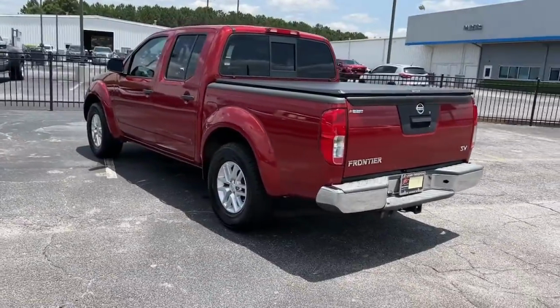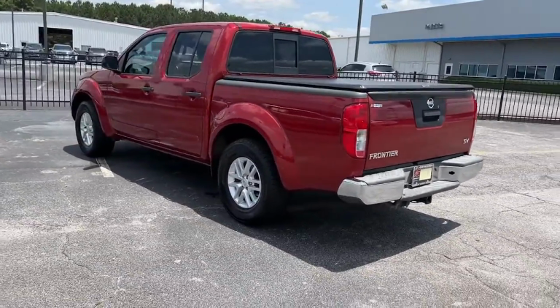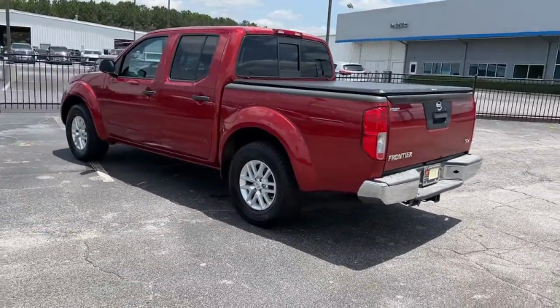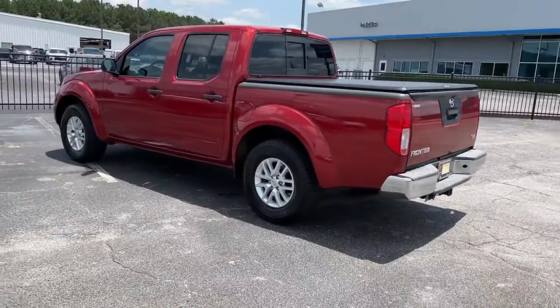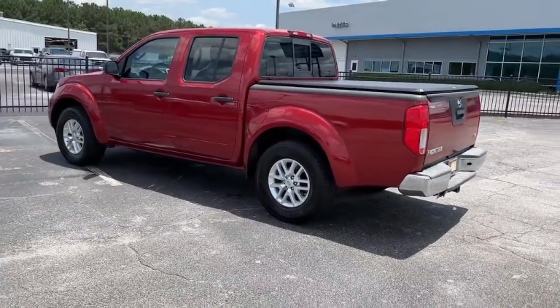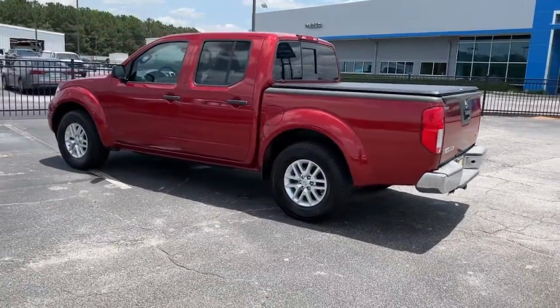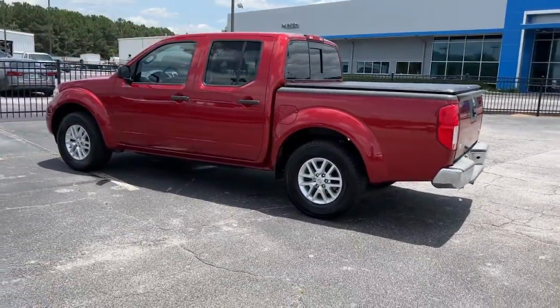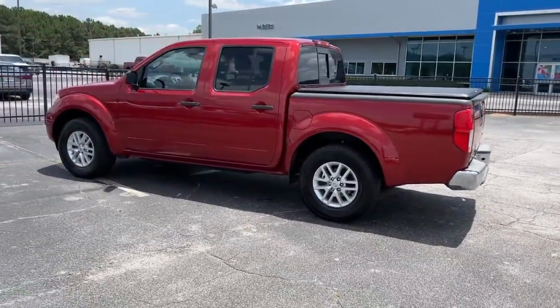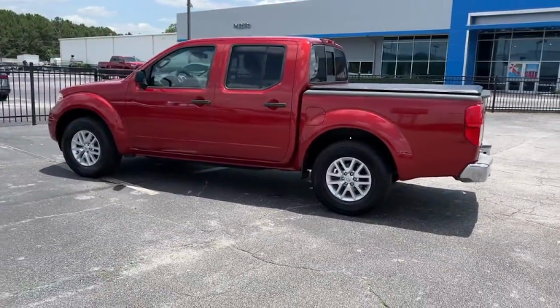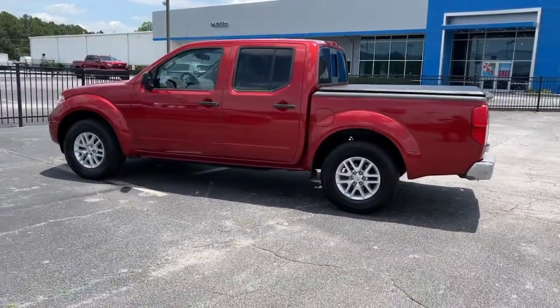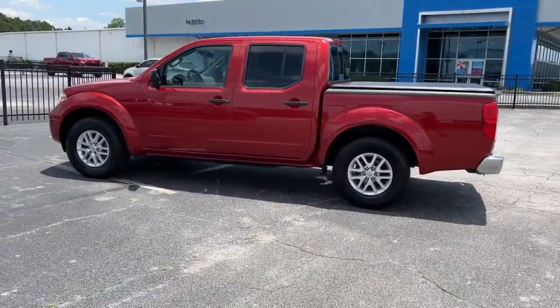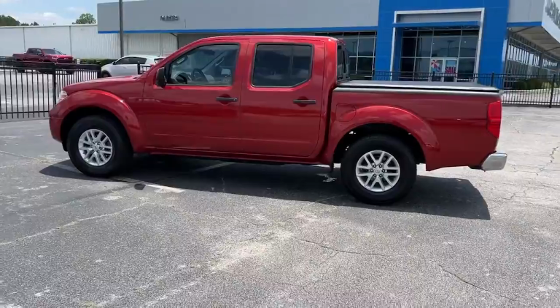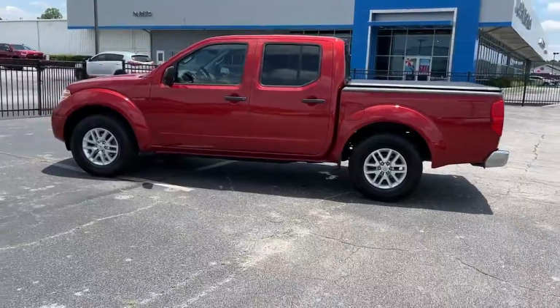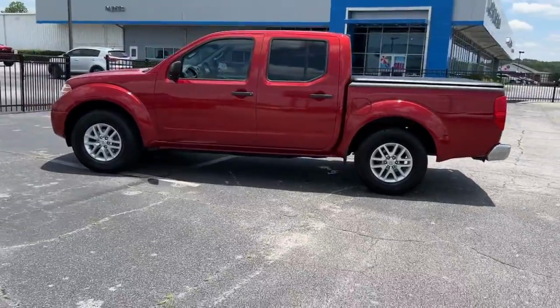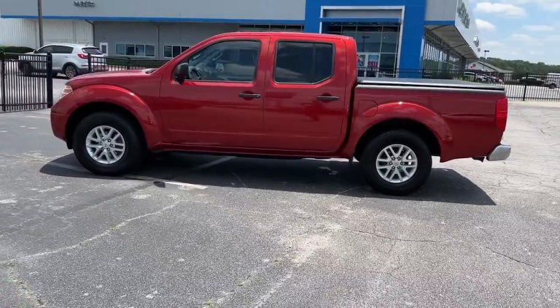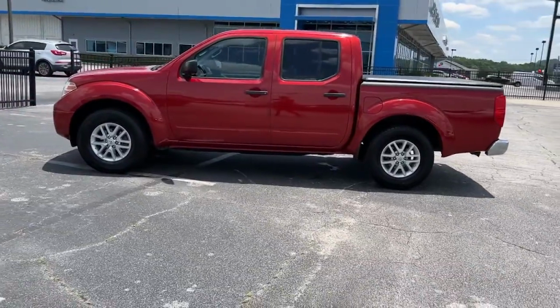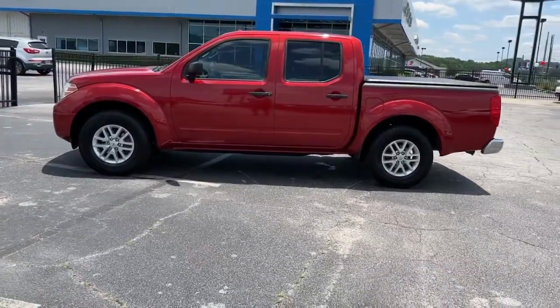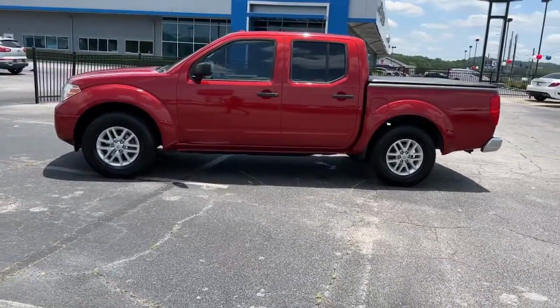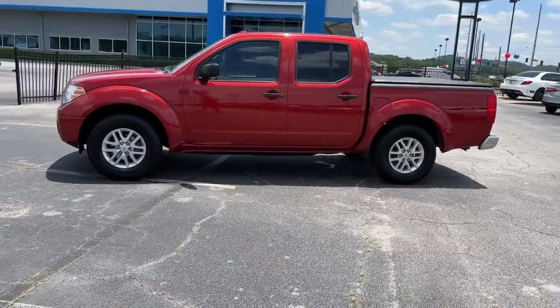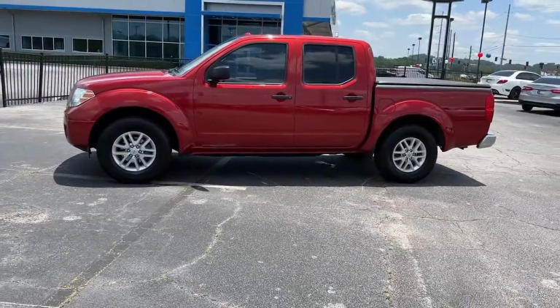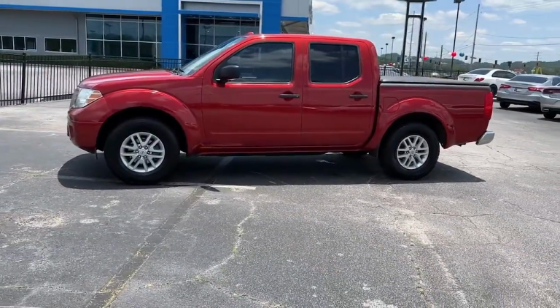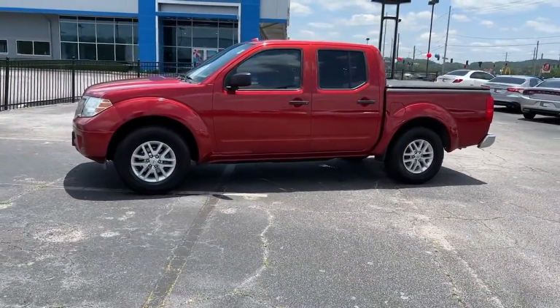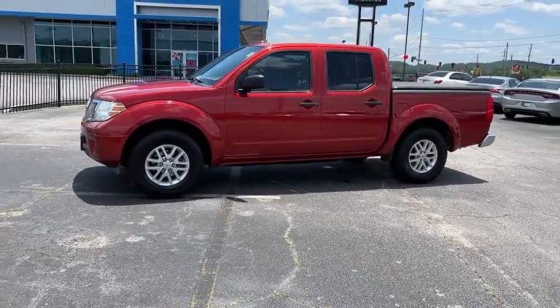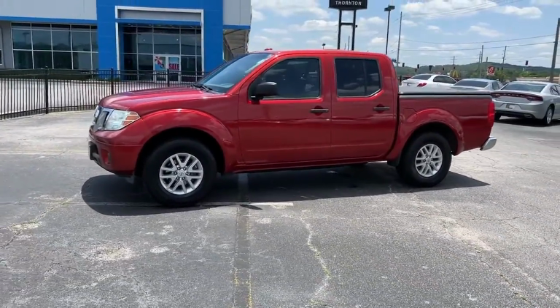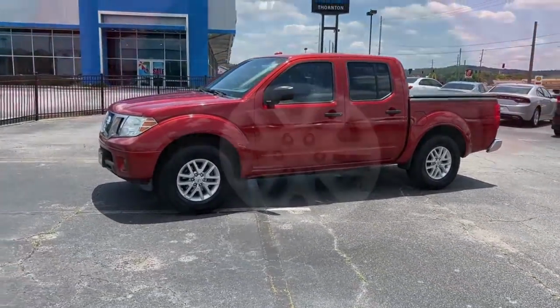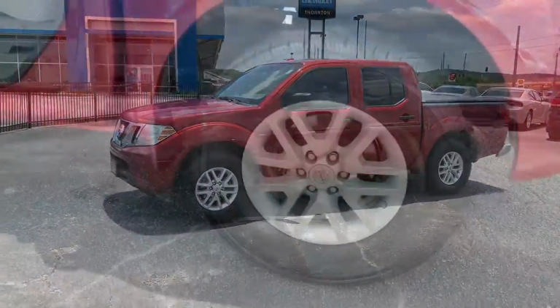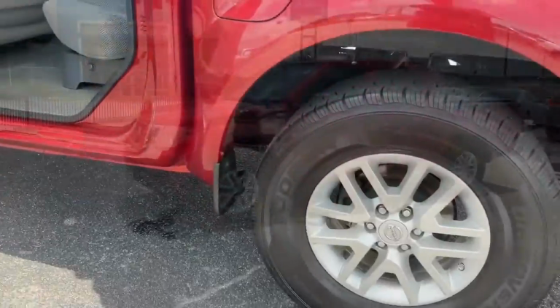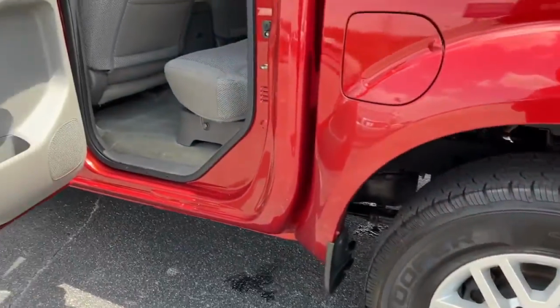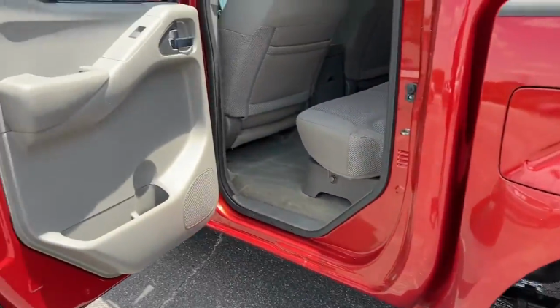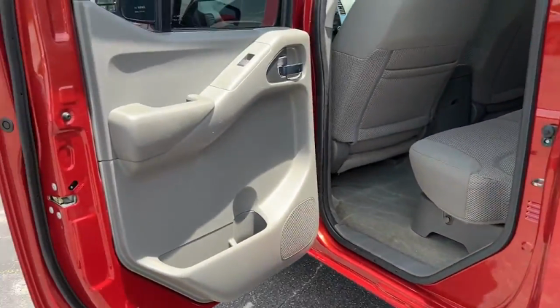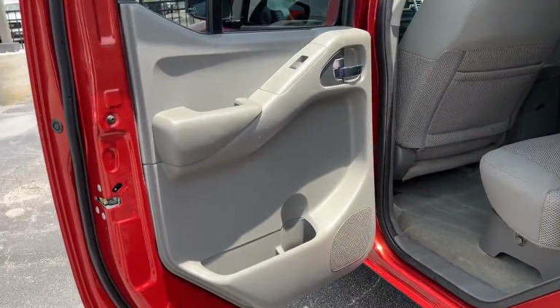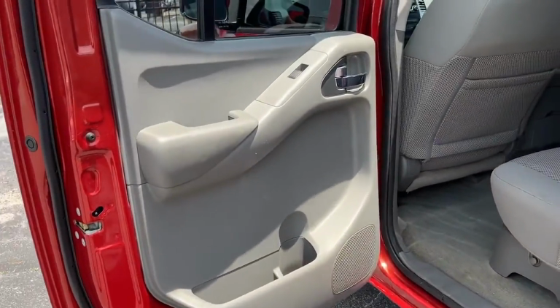These are just some of the great options this vehicle comes with: keyless entry, electronic stability control, aluminum wheels, intermittent wipers, and tire pressure monitoring system.